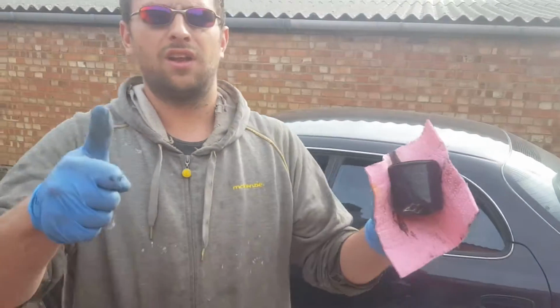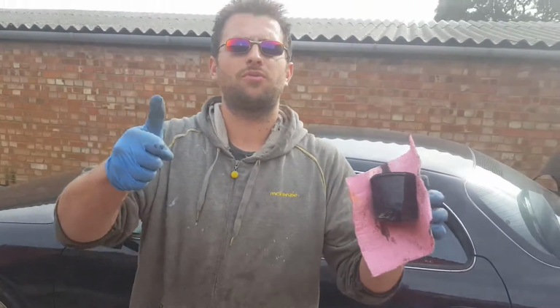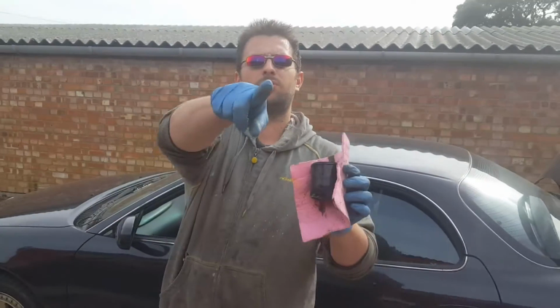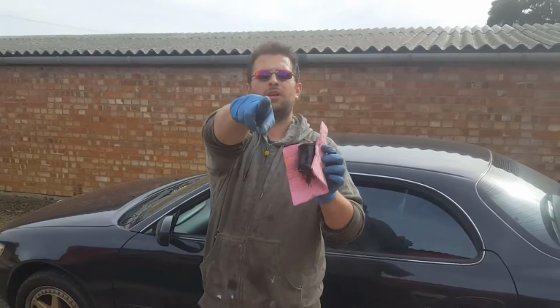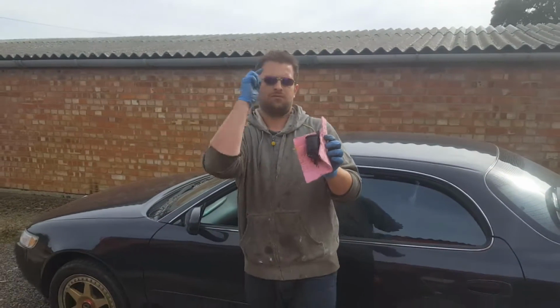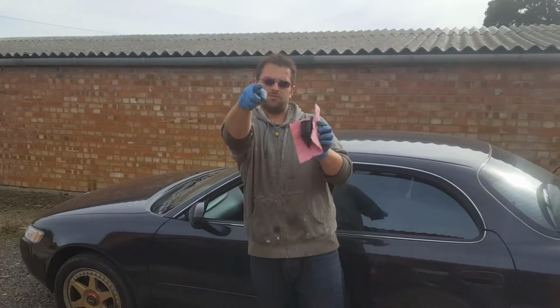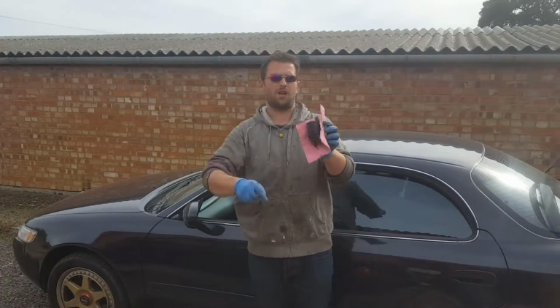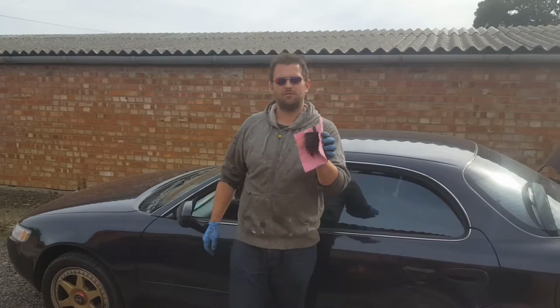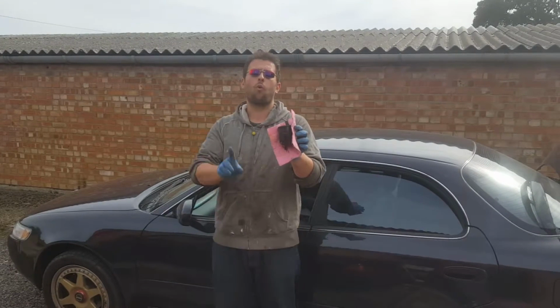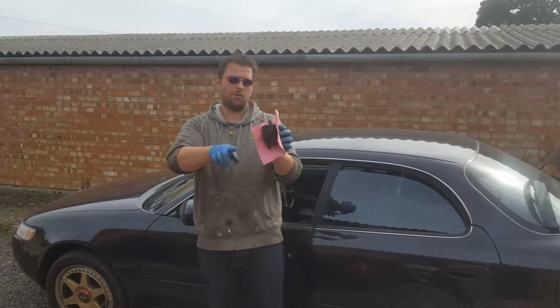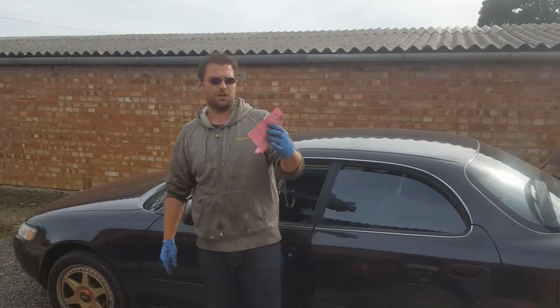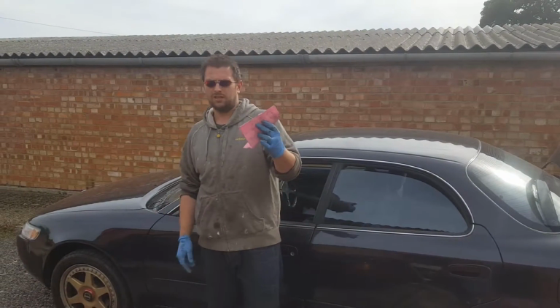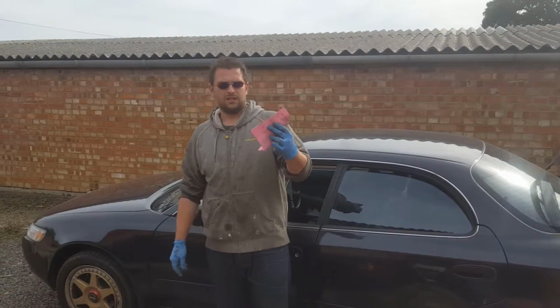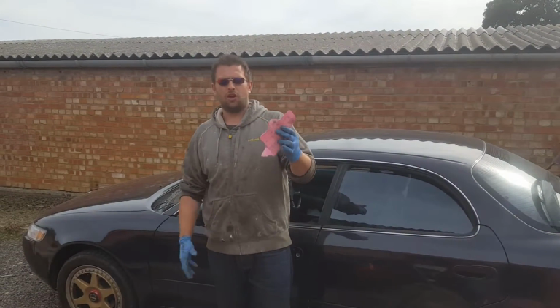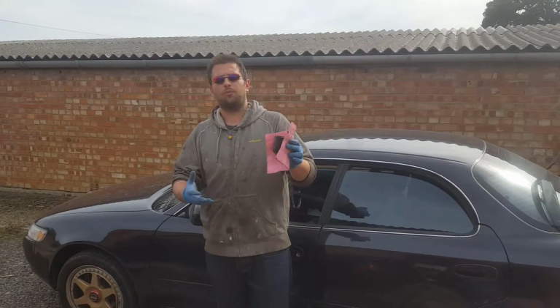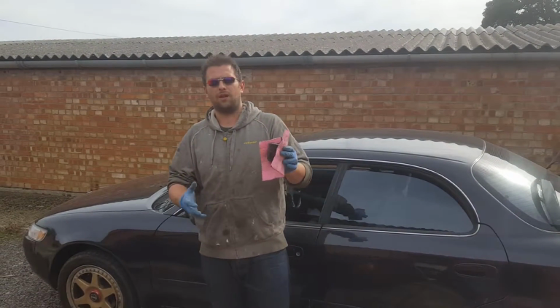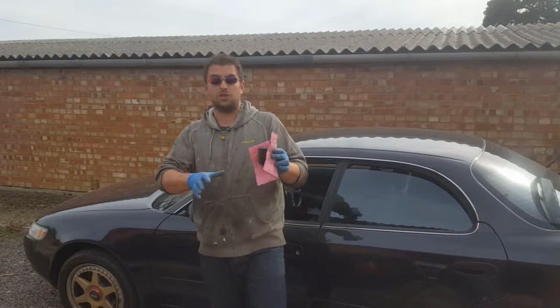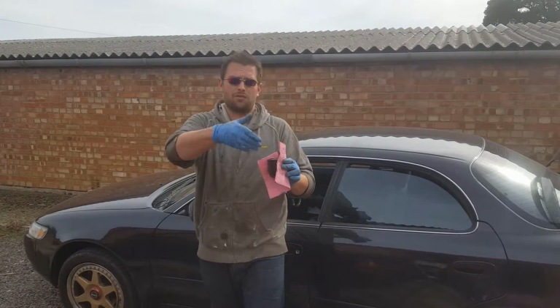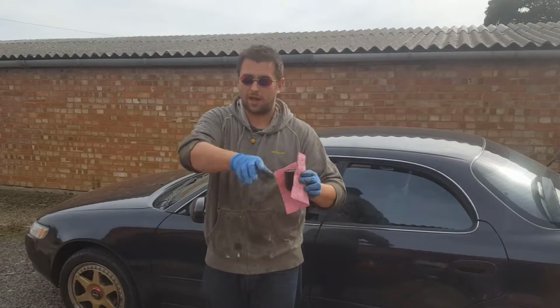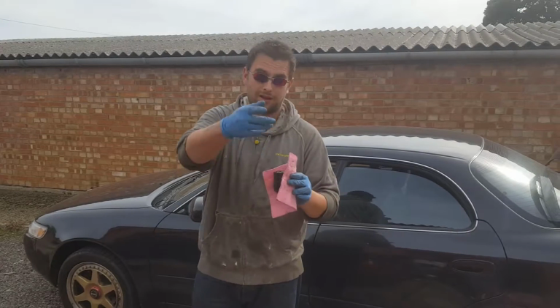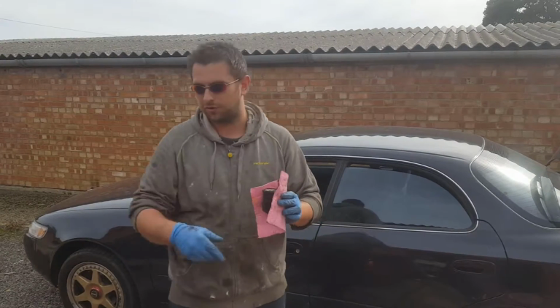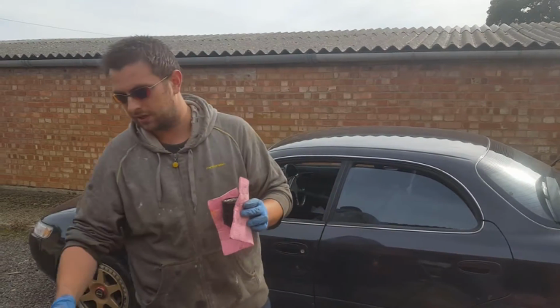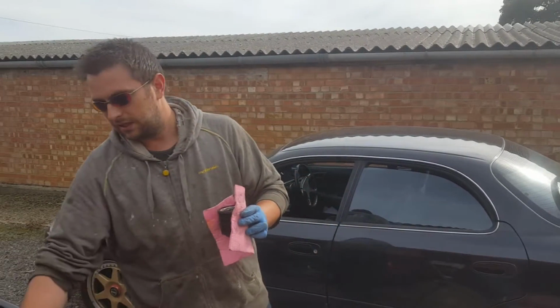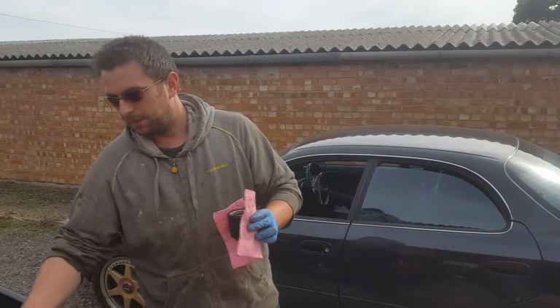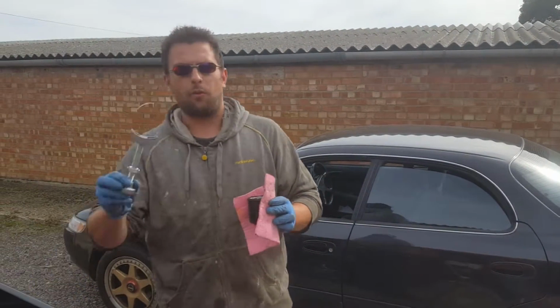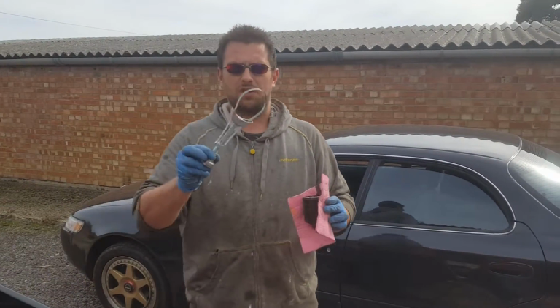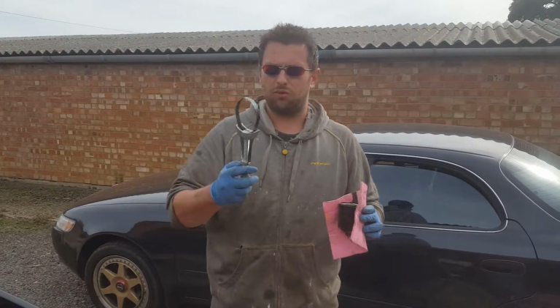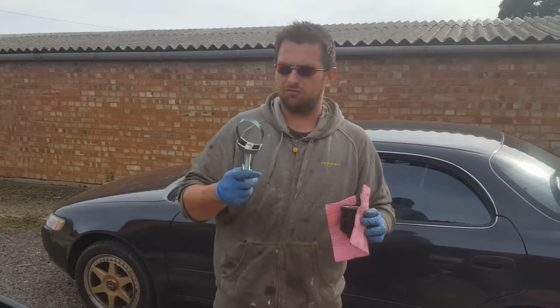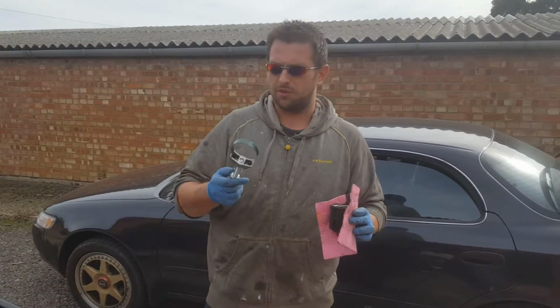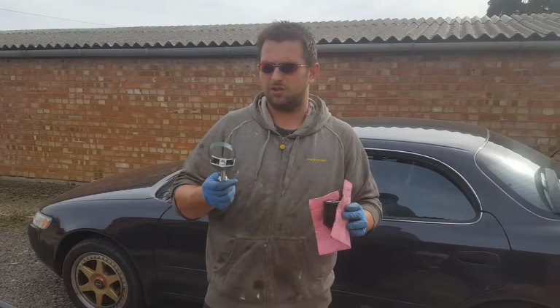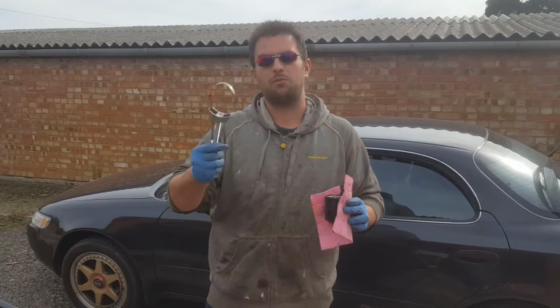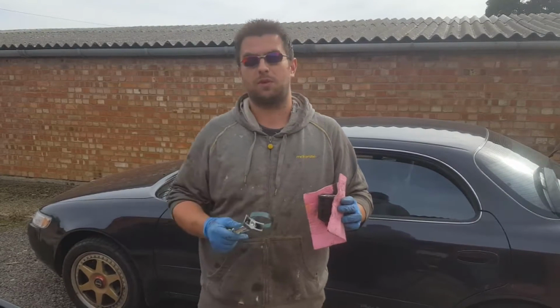How to remove a stuck oil filter — well, one of many ways. A lot of people out there, especially if you are a screwdriver mechanic like we were talking about earlier. Not that this was an expensive tool, but some of these specialist tools can be quite expensive.